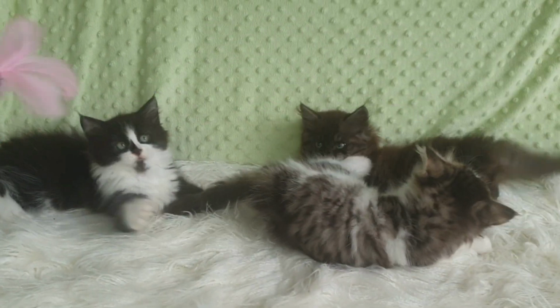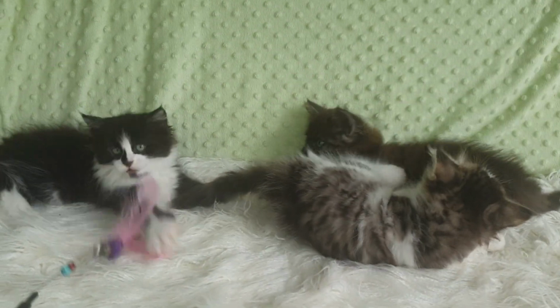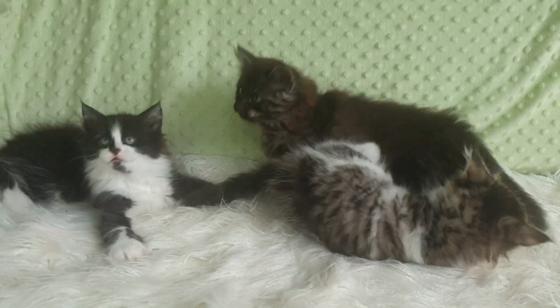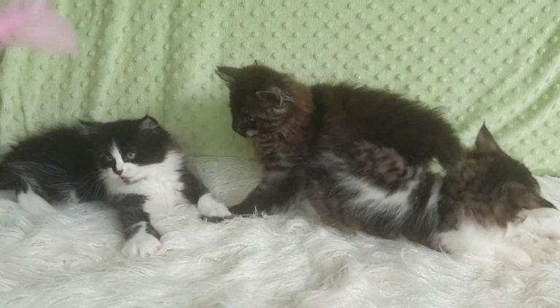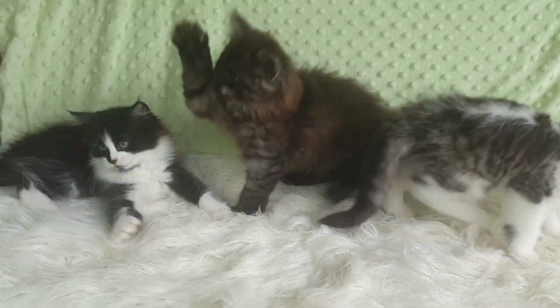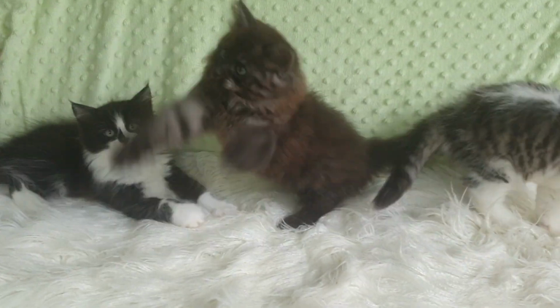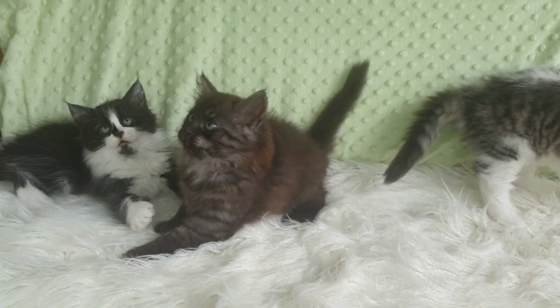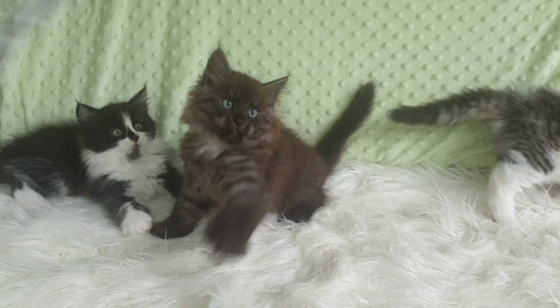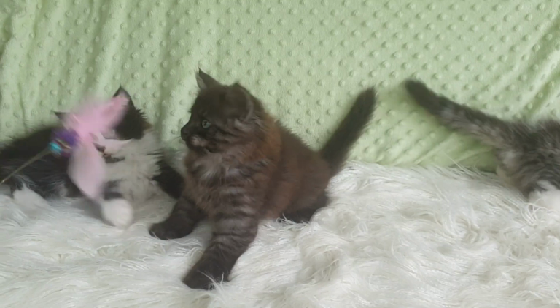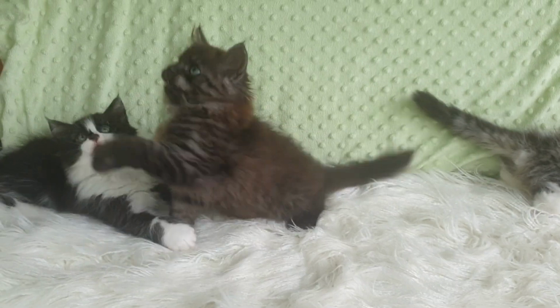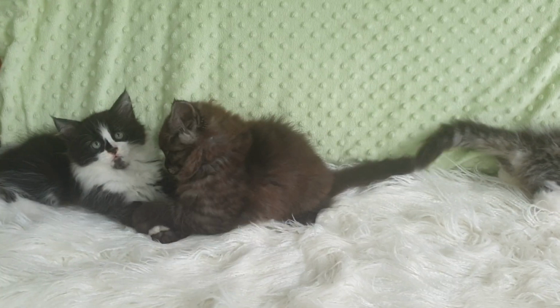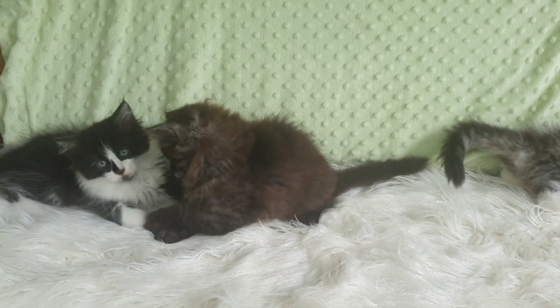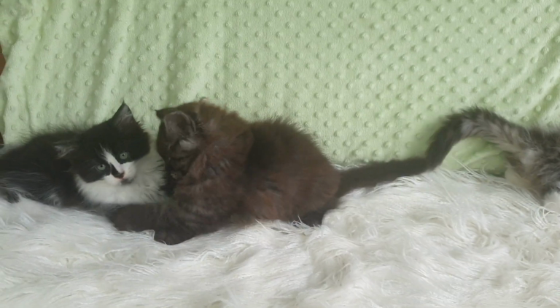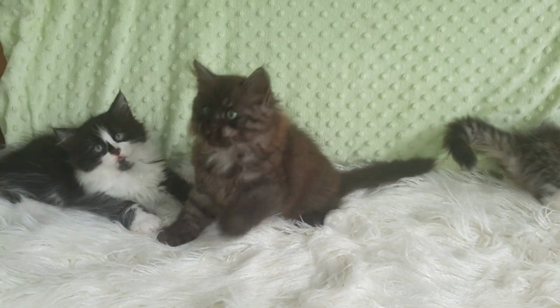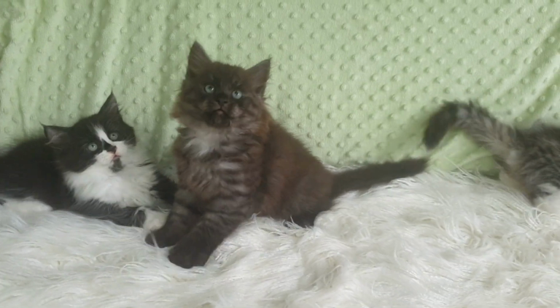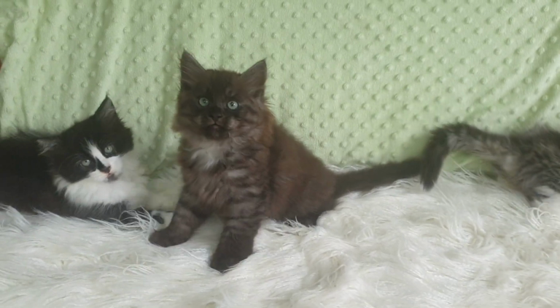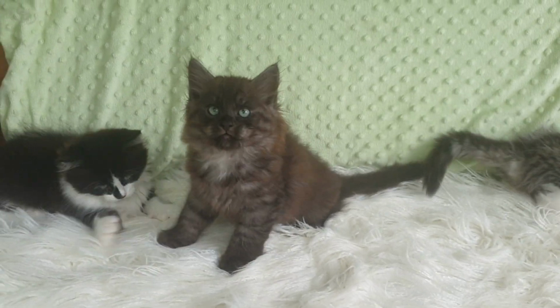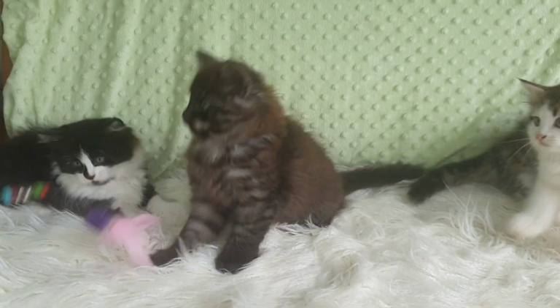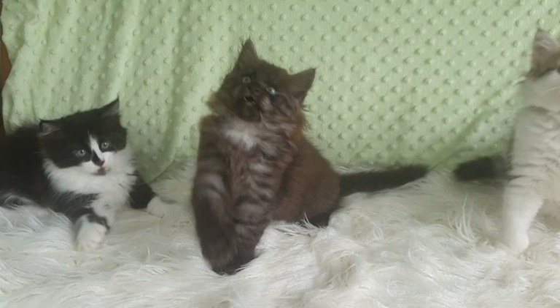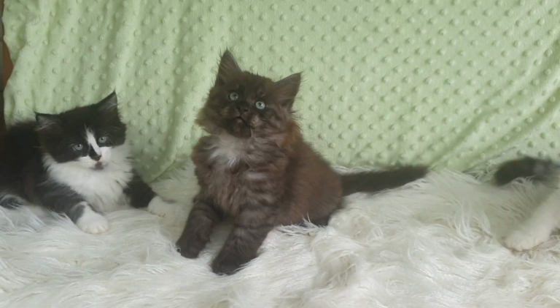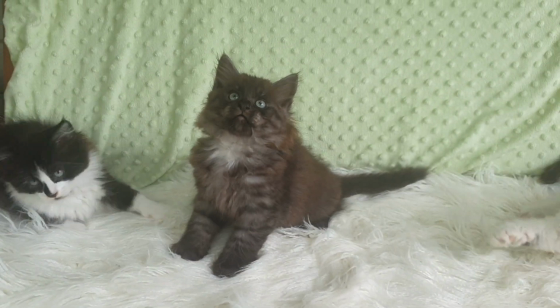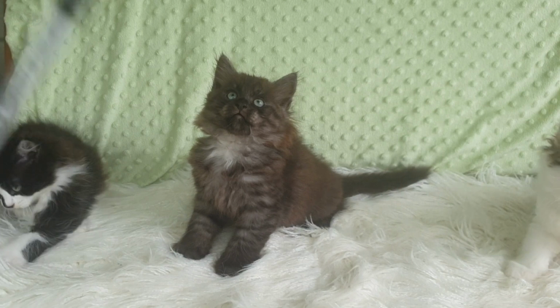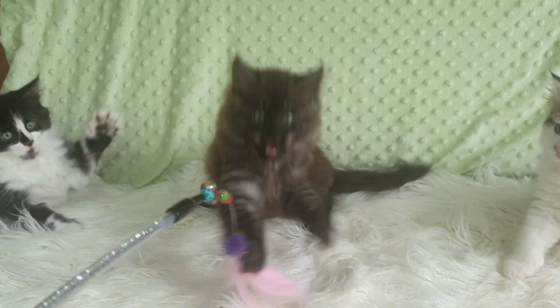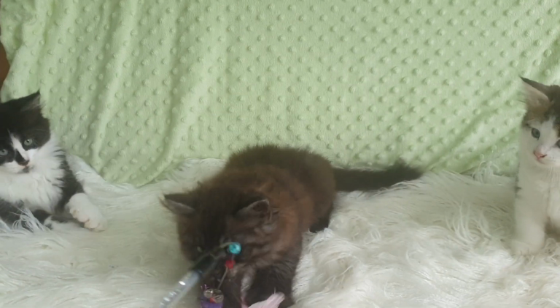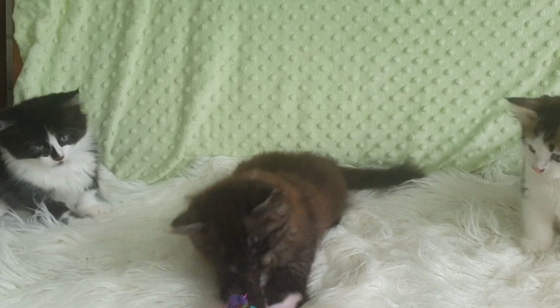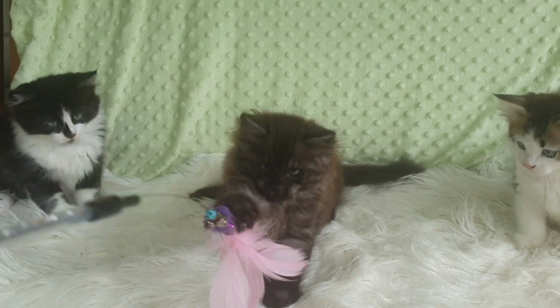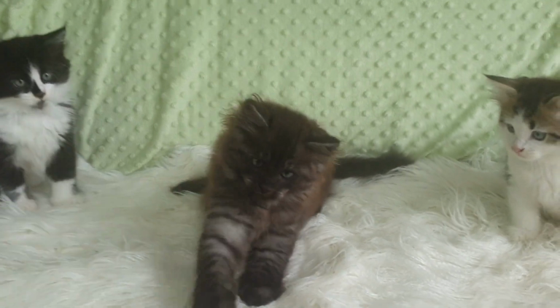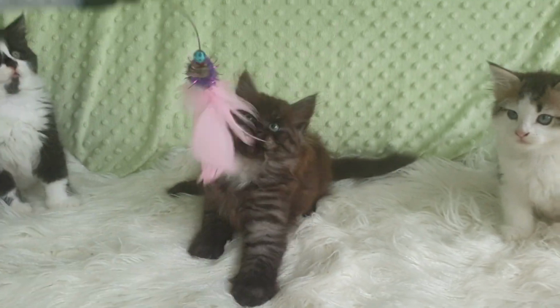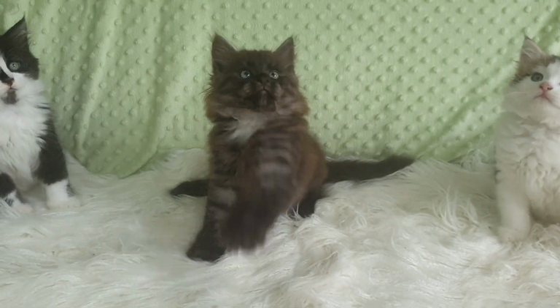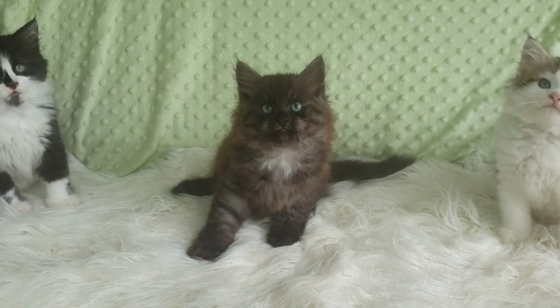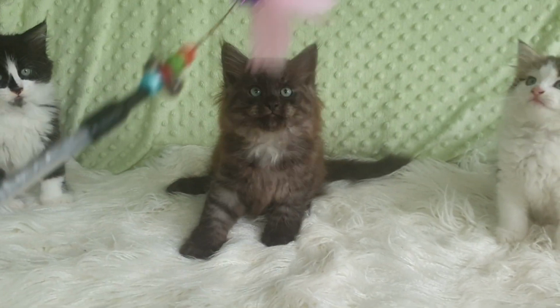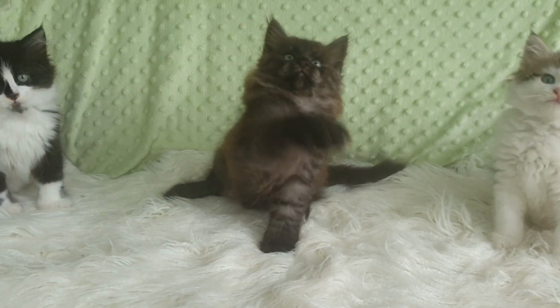We have two girls. The one on the left is a girl — her name's Checkers. She is a black and white Siberian with lovely green eyes. The one in the middle is a boy.